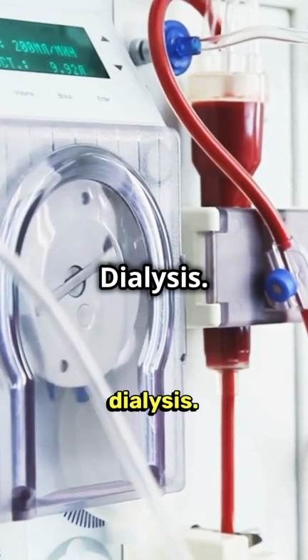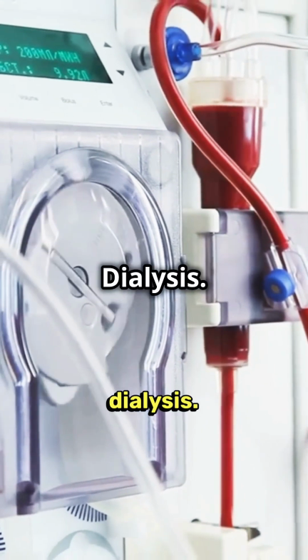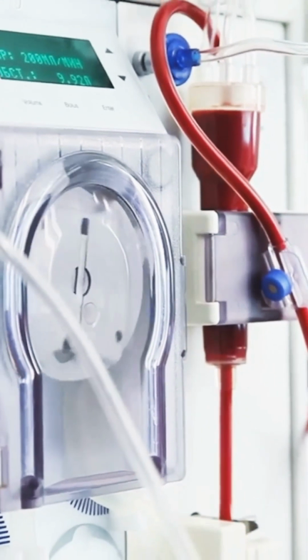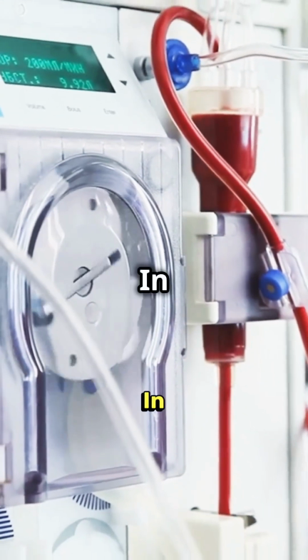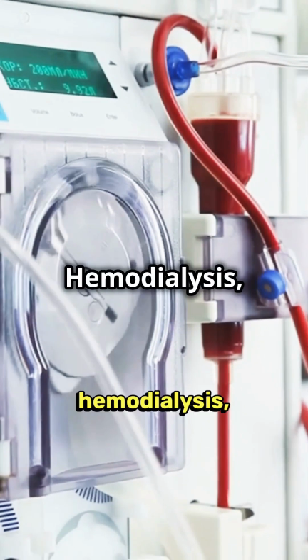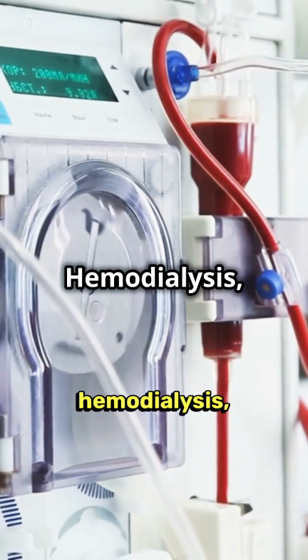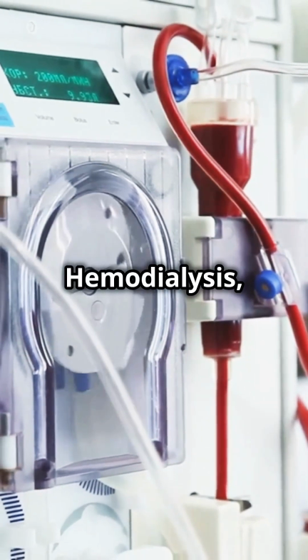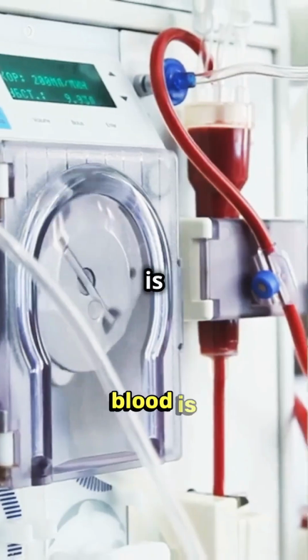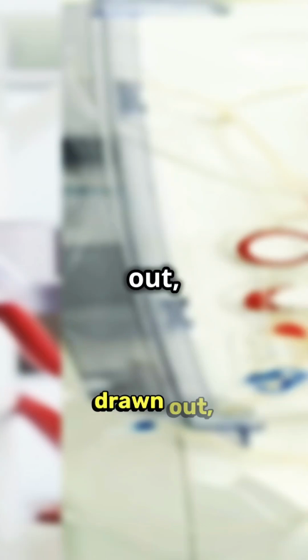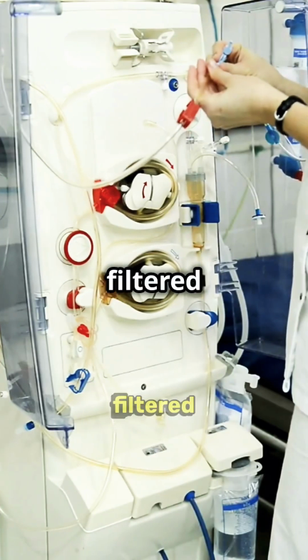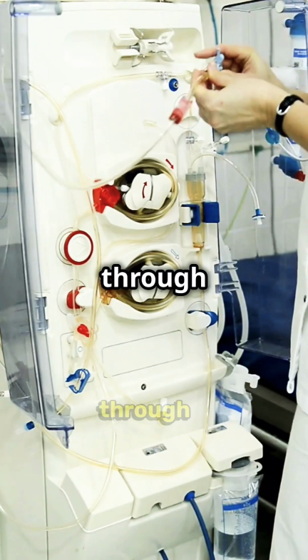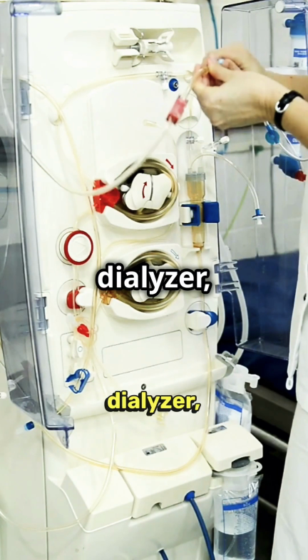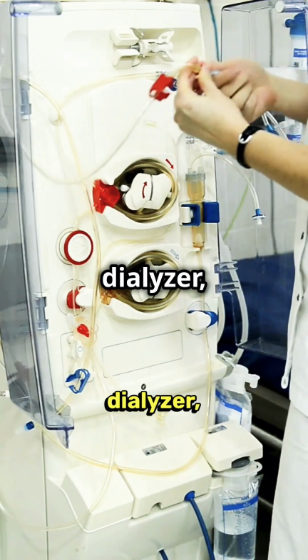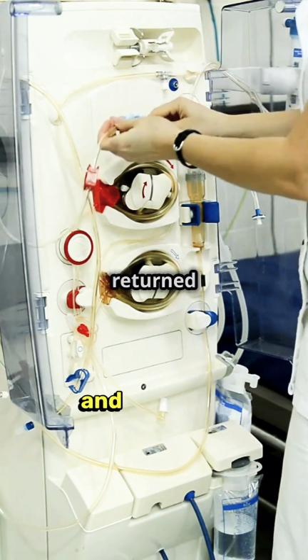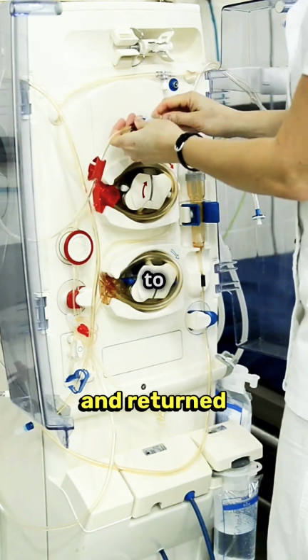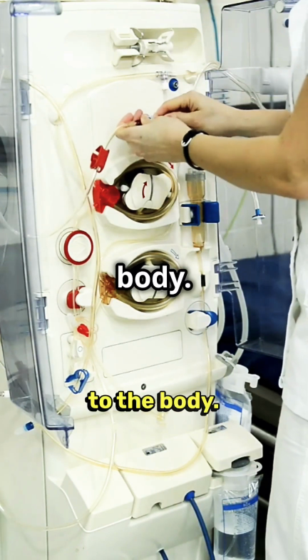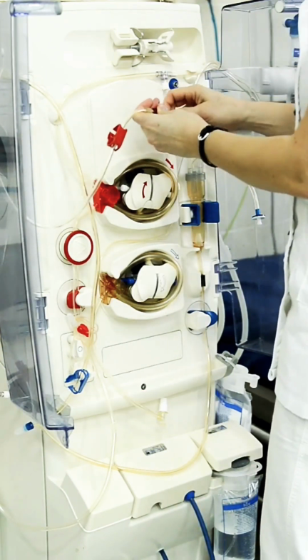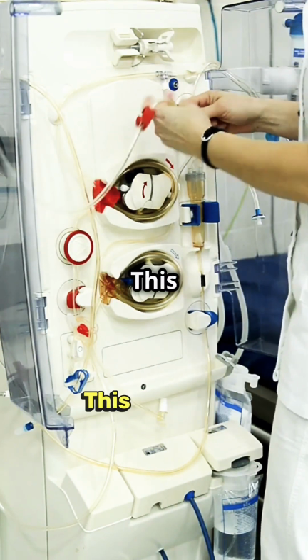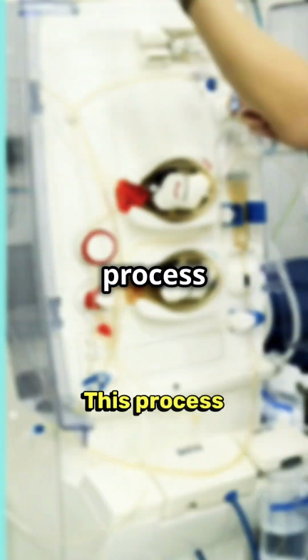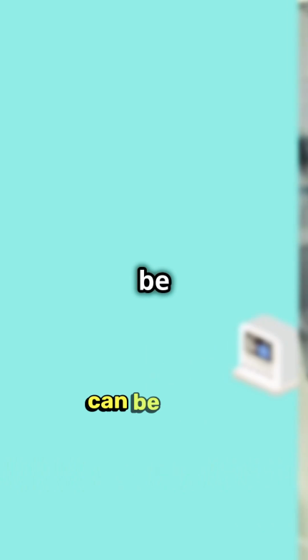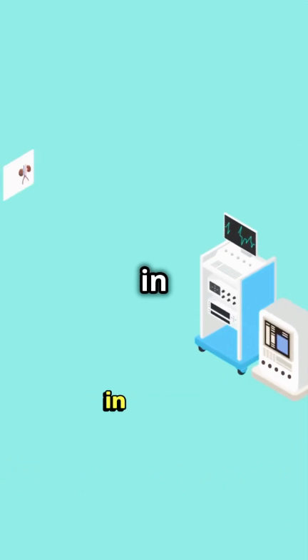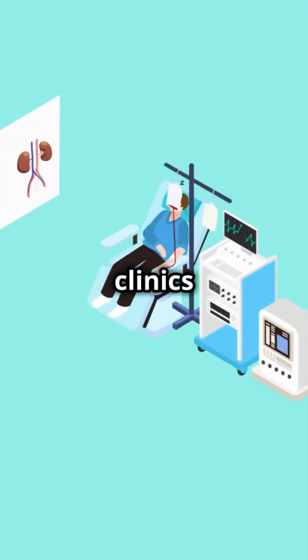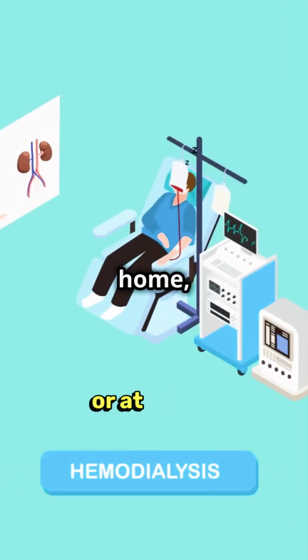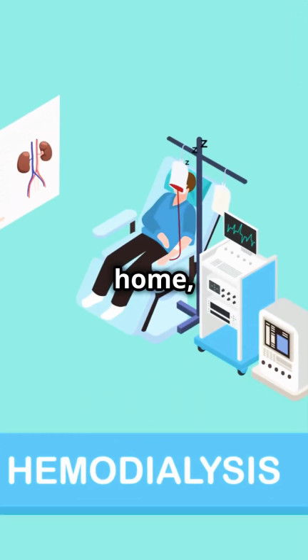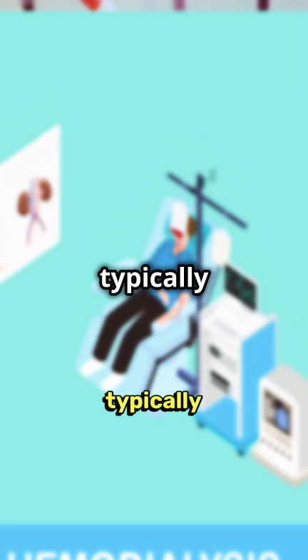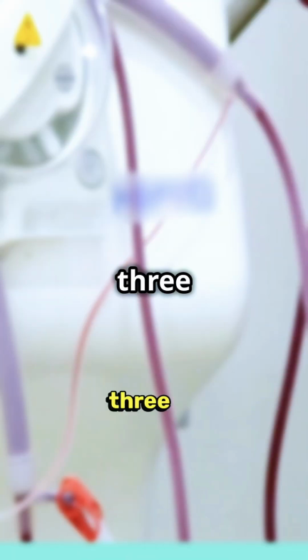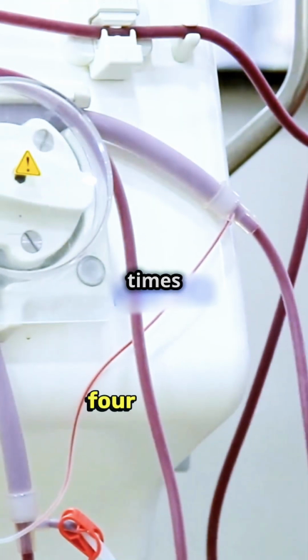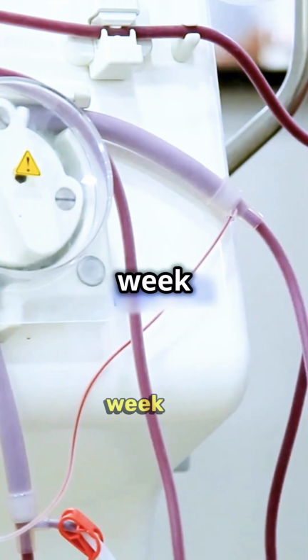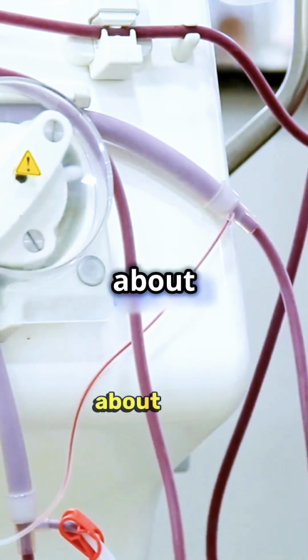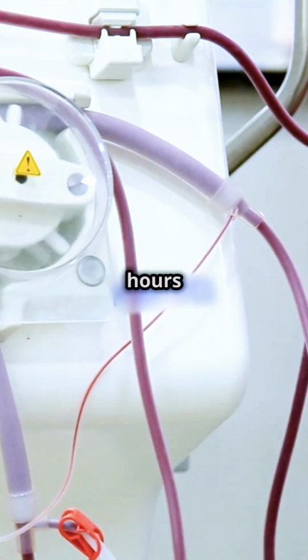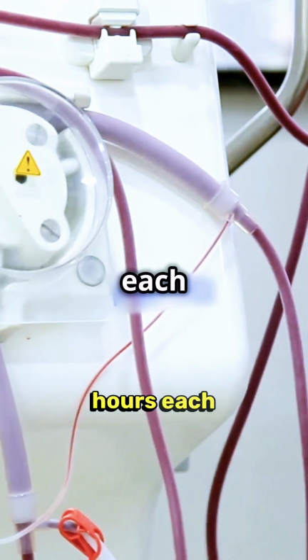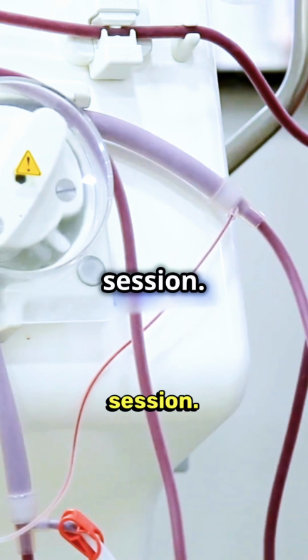In hemodialysis, blood is drawn out, filtered through a dialyzer, and returned to the body. This process can be done in clinics or at home, typically three to four times a week for about four hours each session.